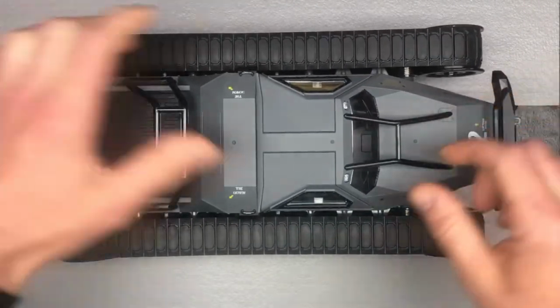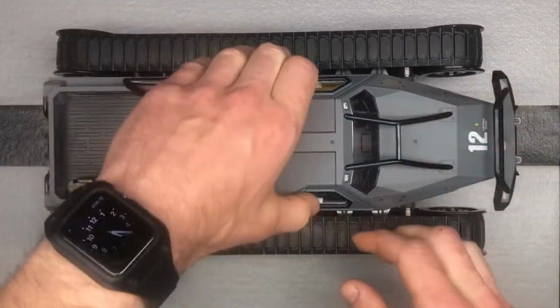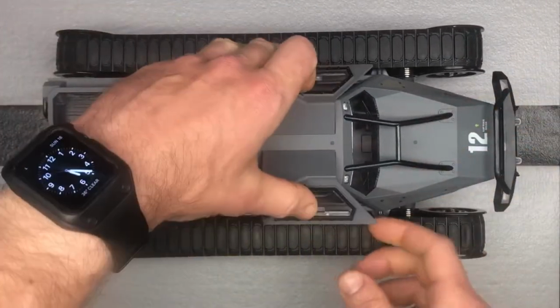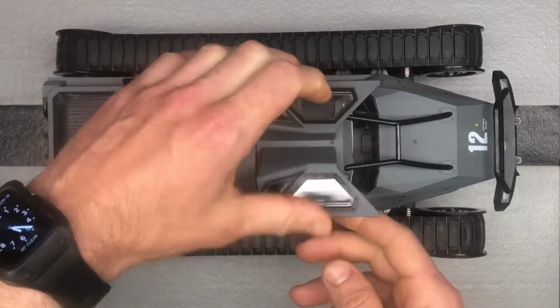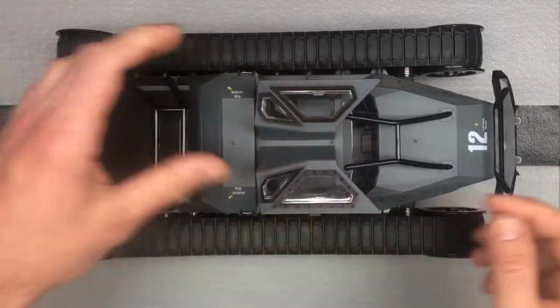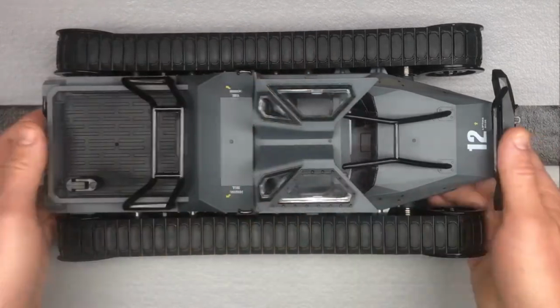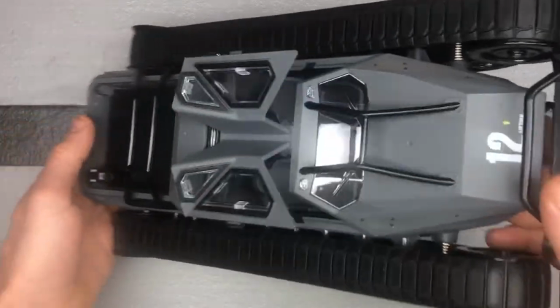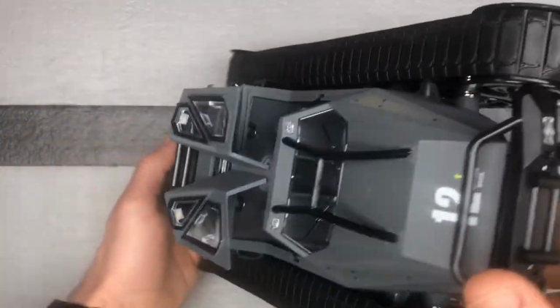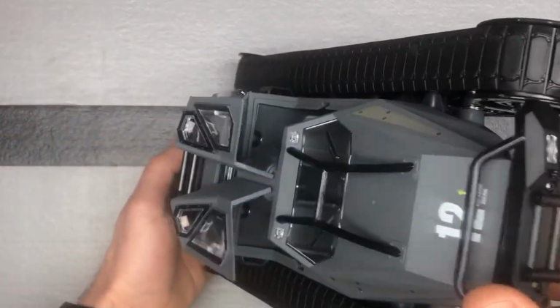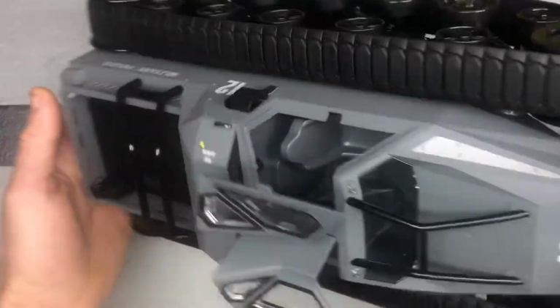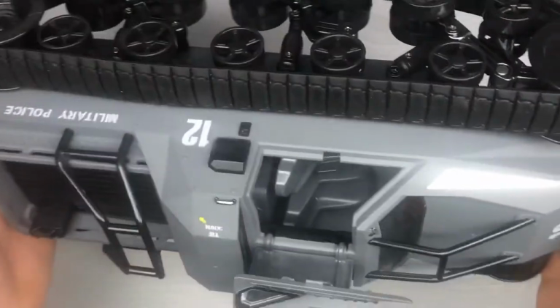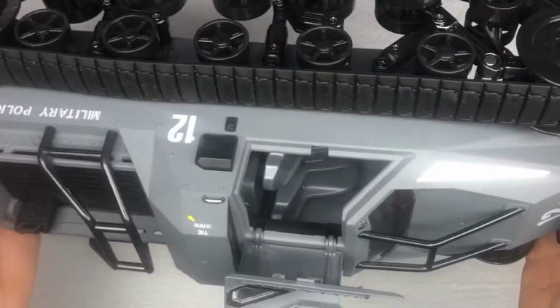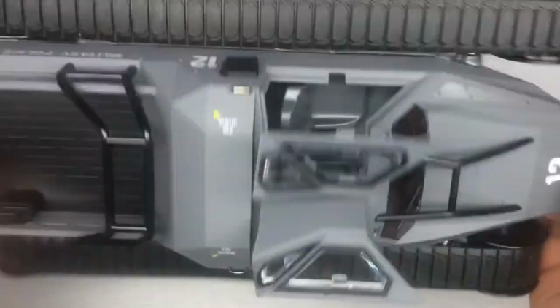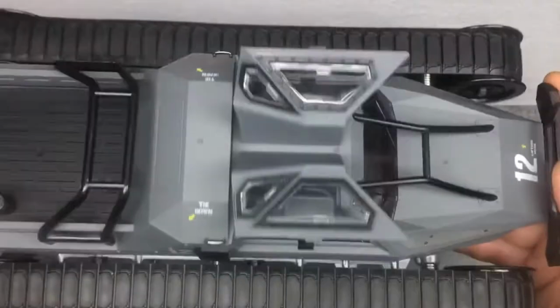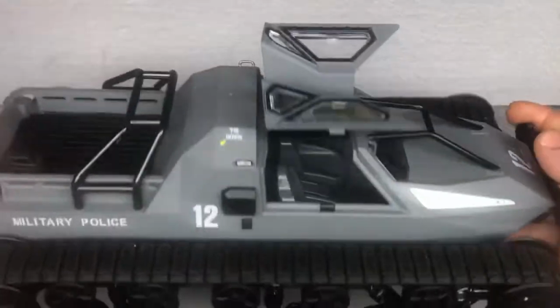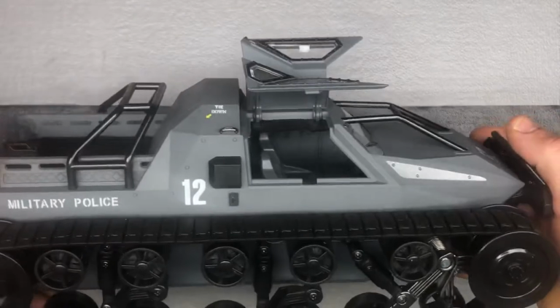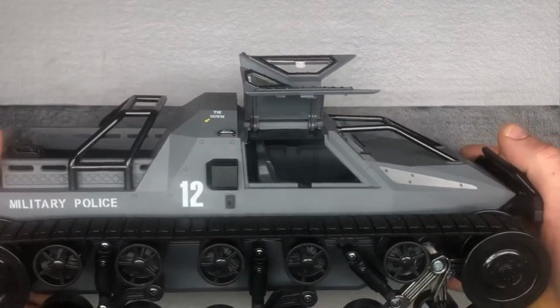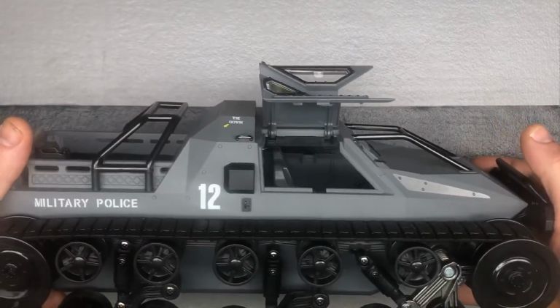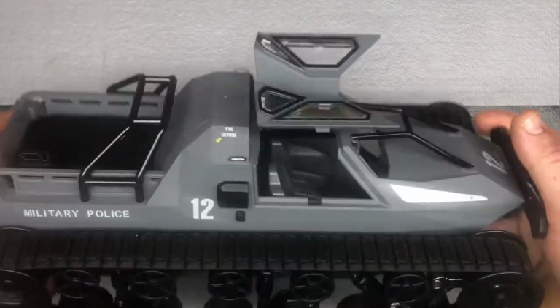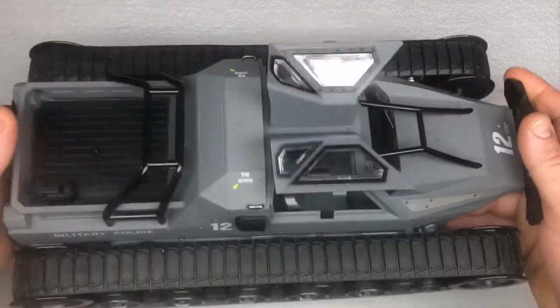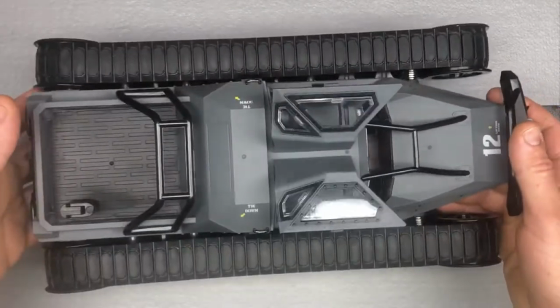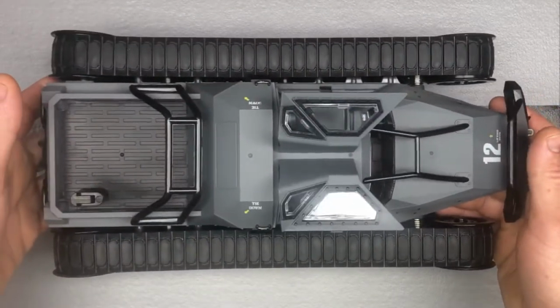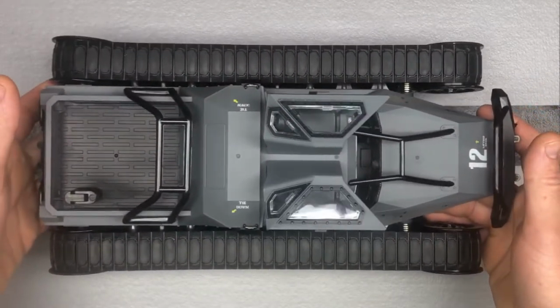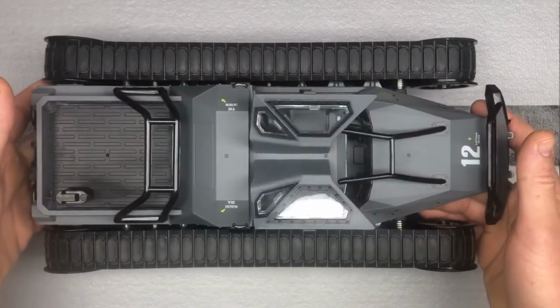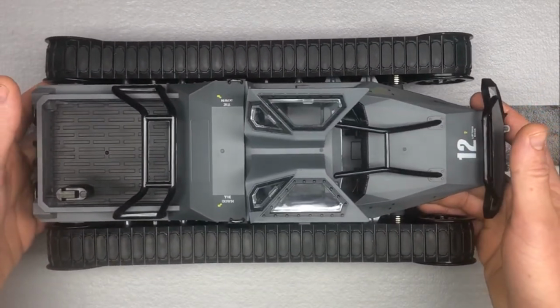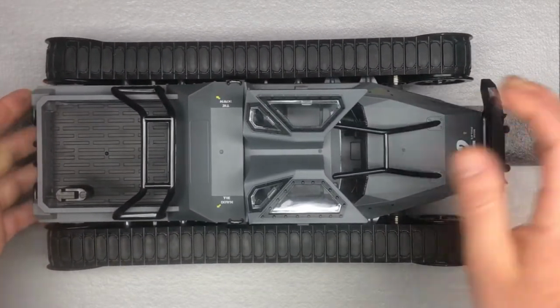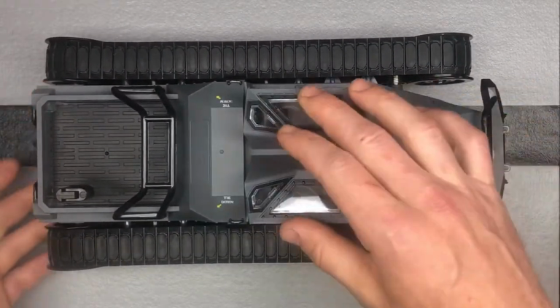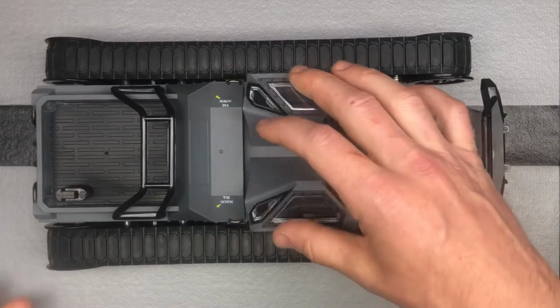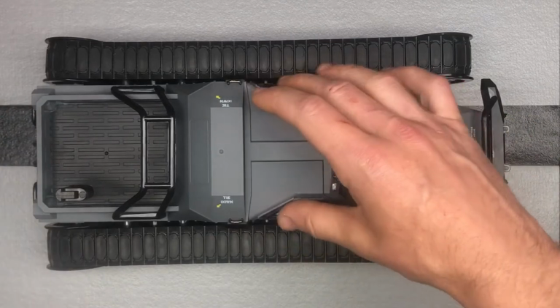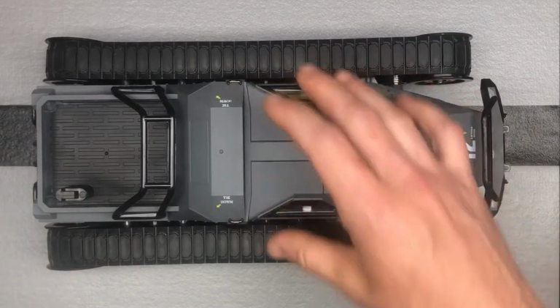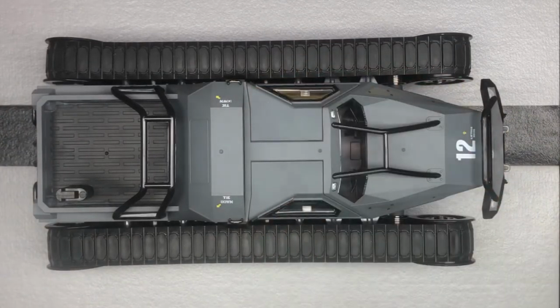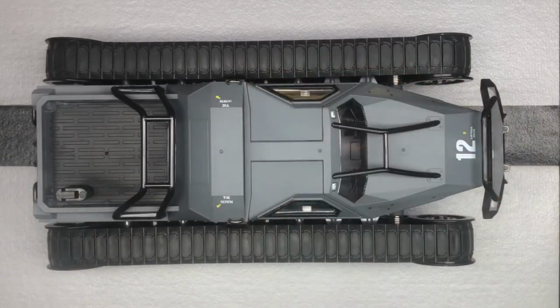The doors actually flip up, which is pretty cool. So depending on the age of your kid, they may have some action figures or something they want to stick in there — that's a pretty cool thing for a younger kid.